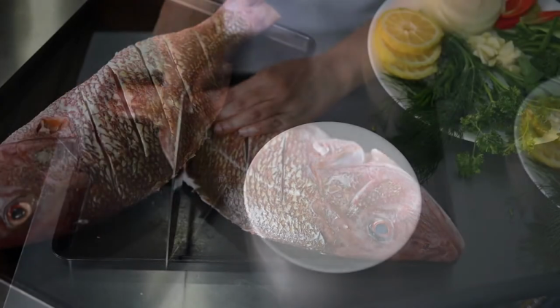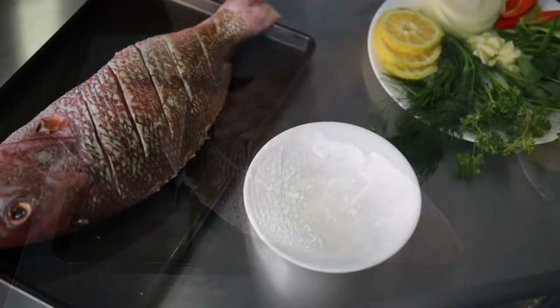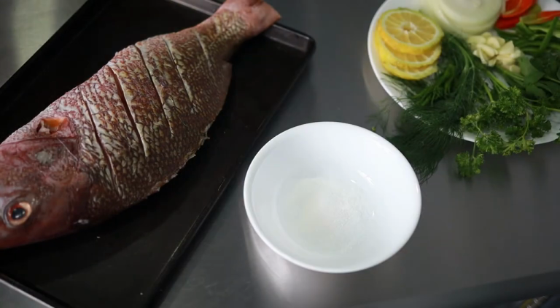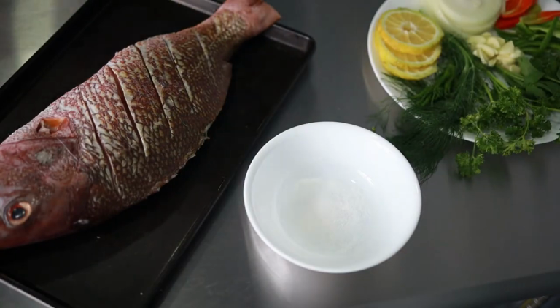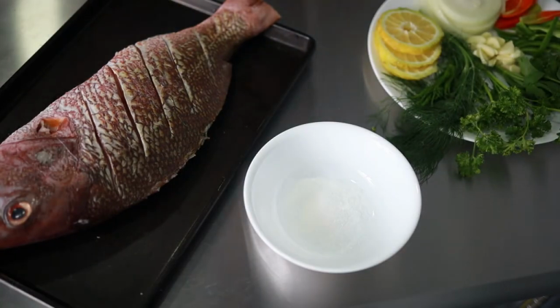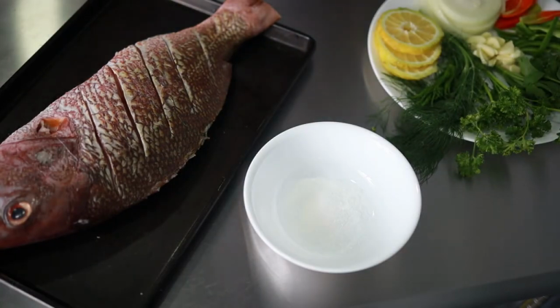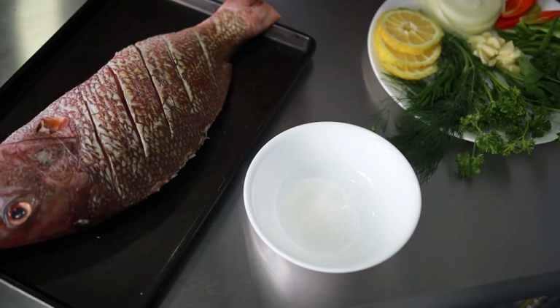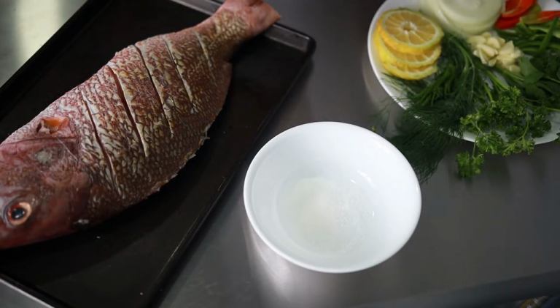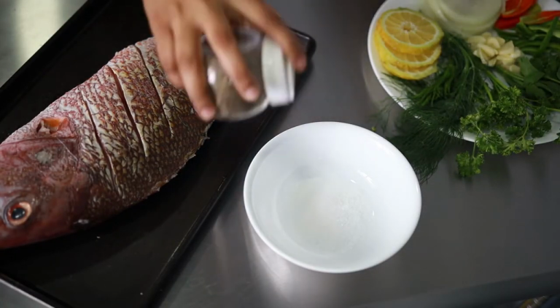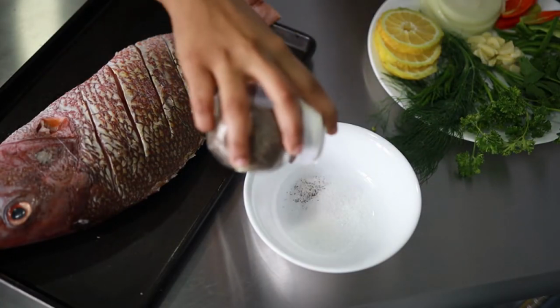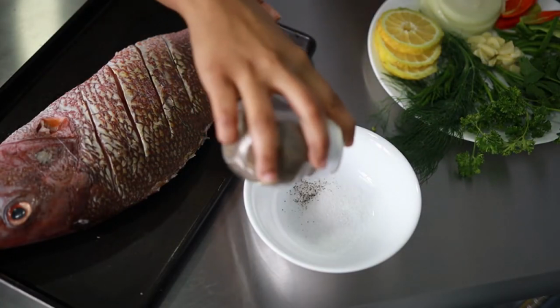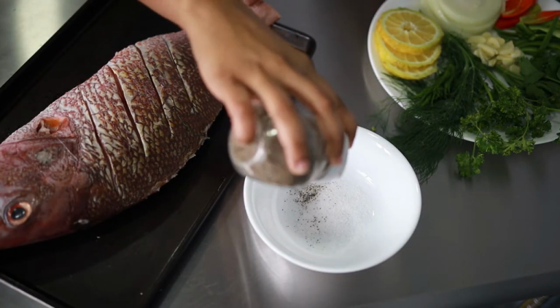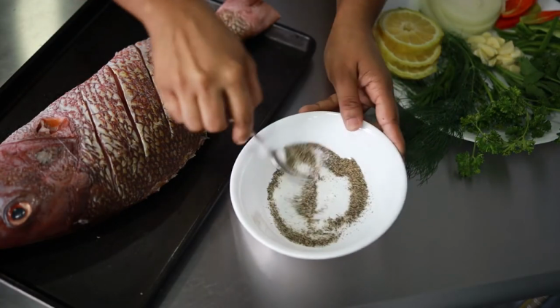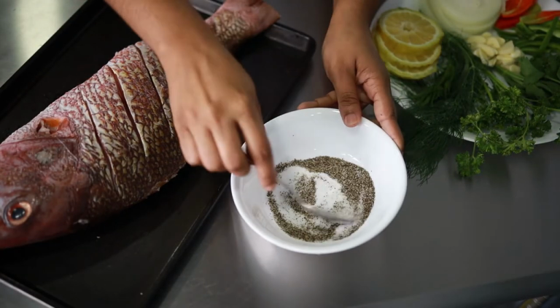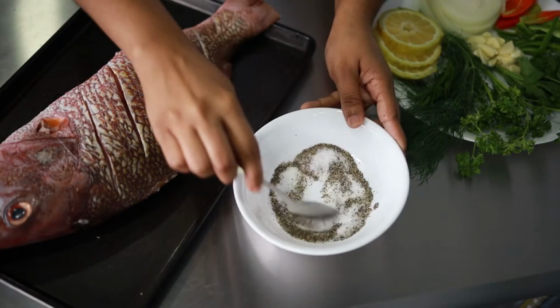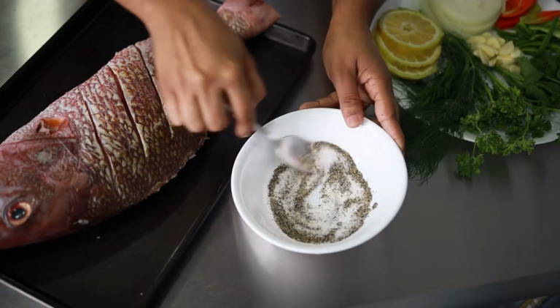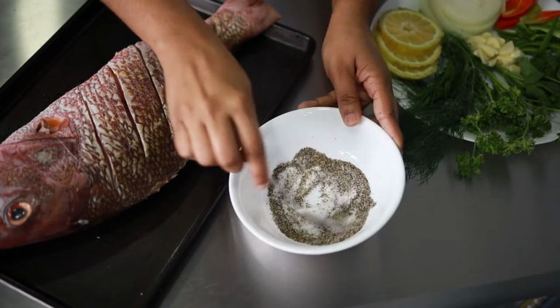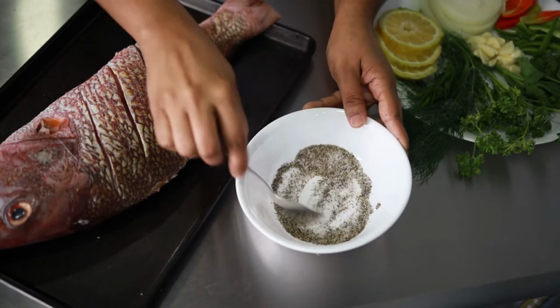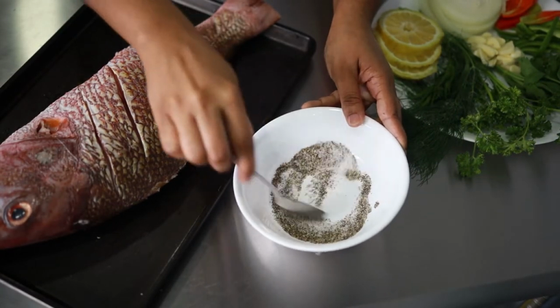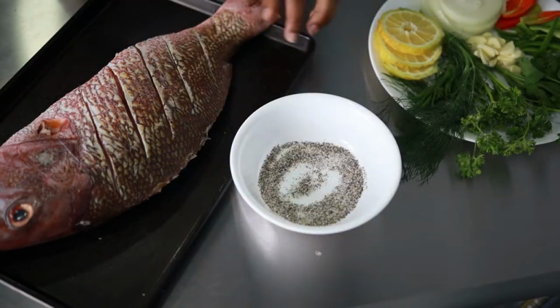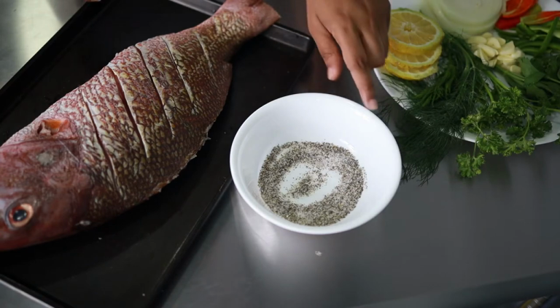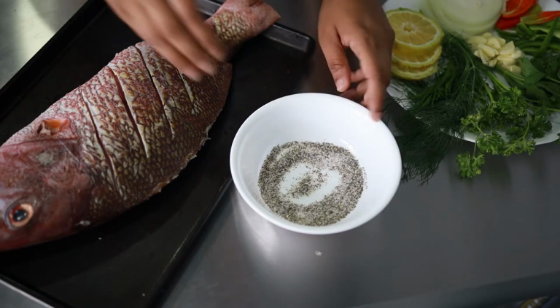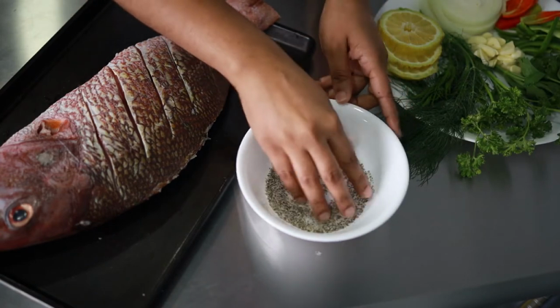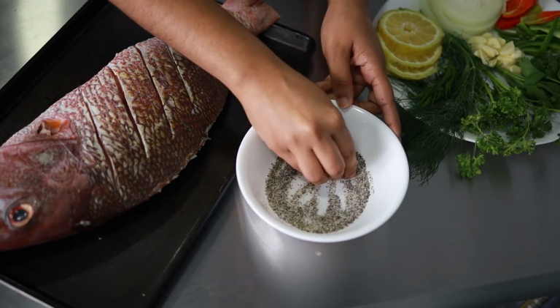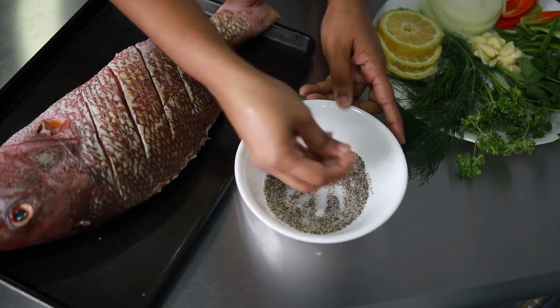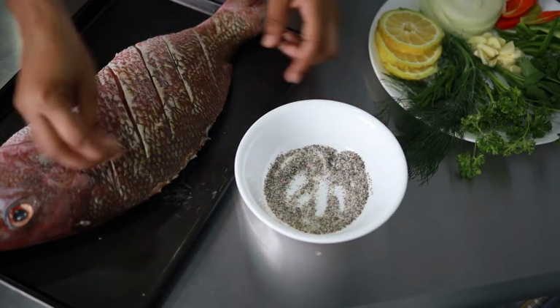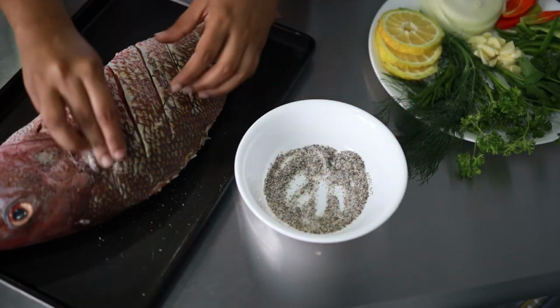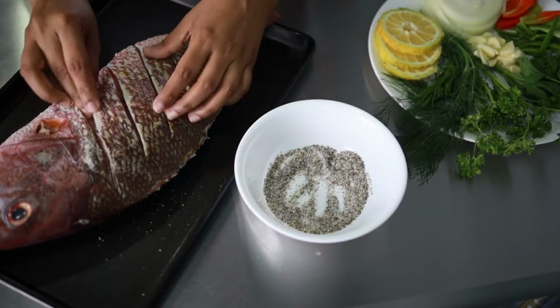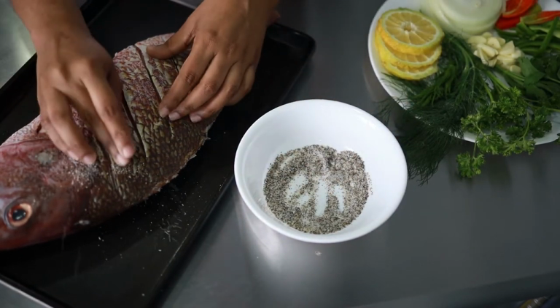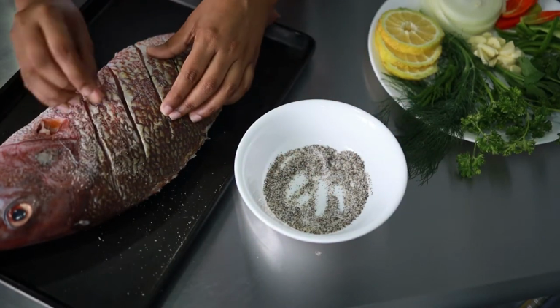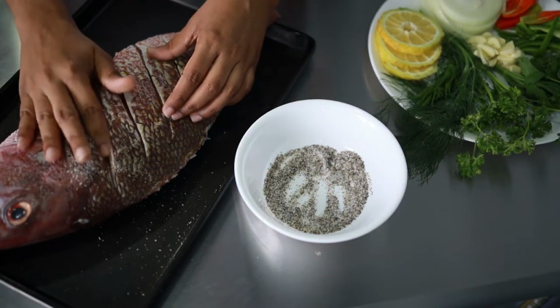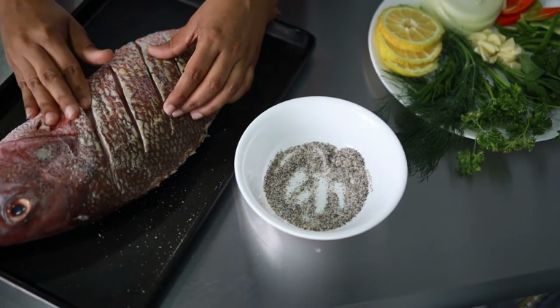I will then mix some salt and black pepper together to rub onto the fish. Be sure to spread it all over, in the crevices as well as the inside.